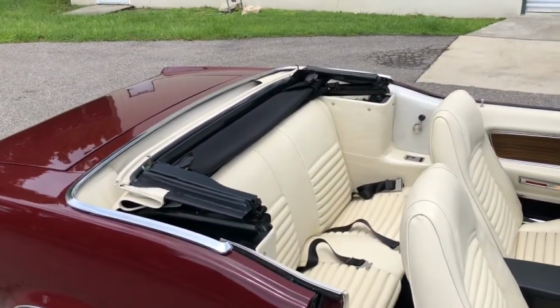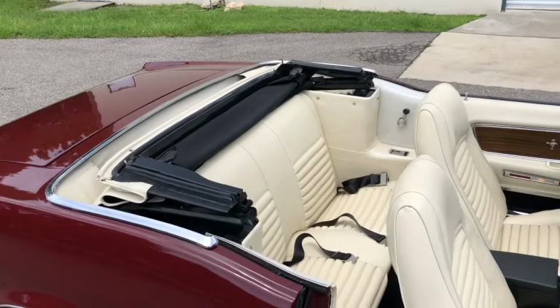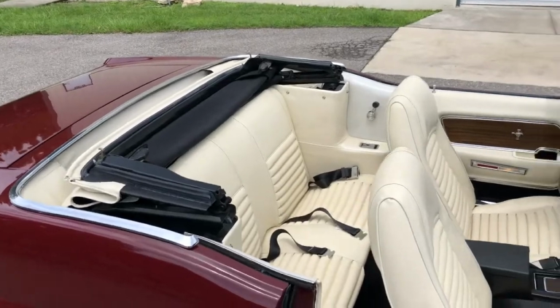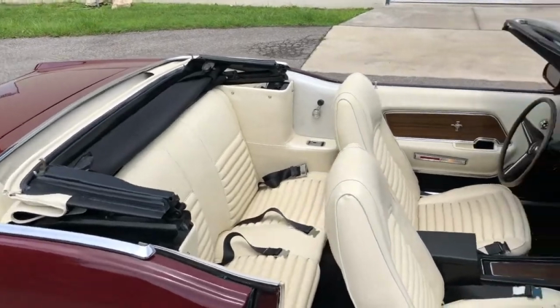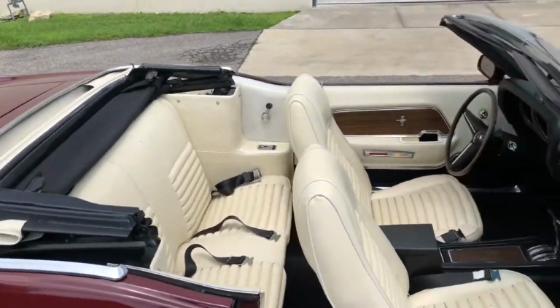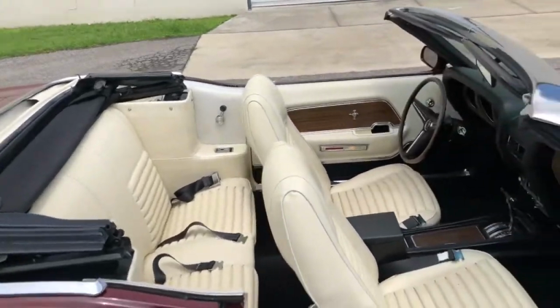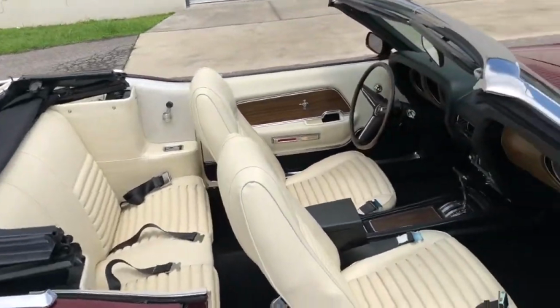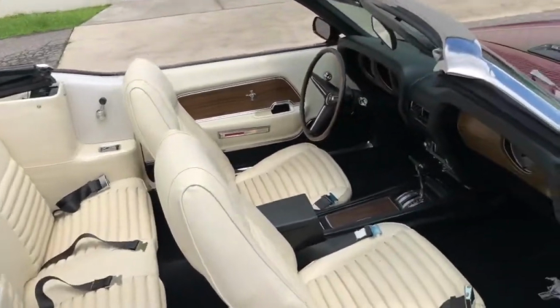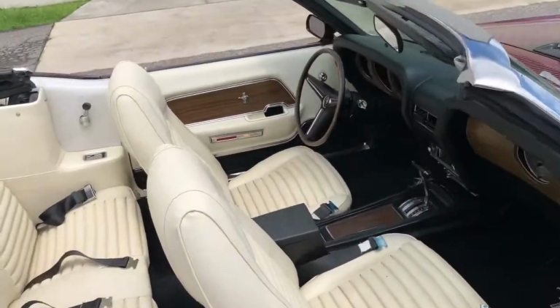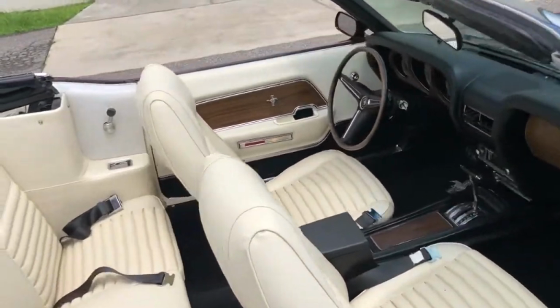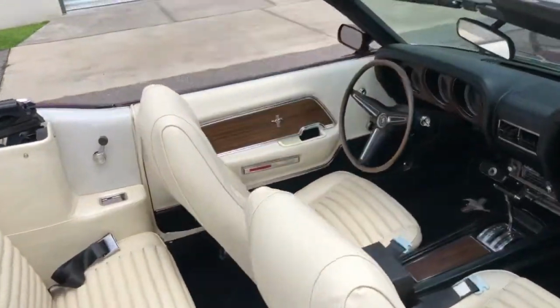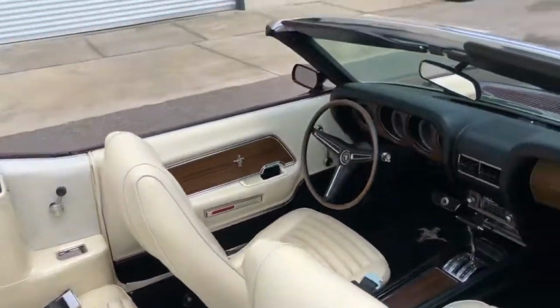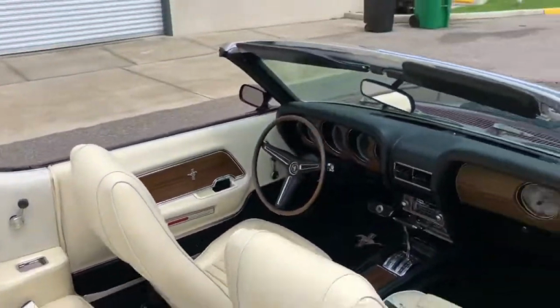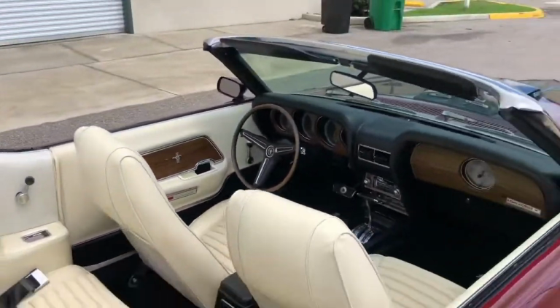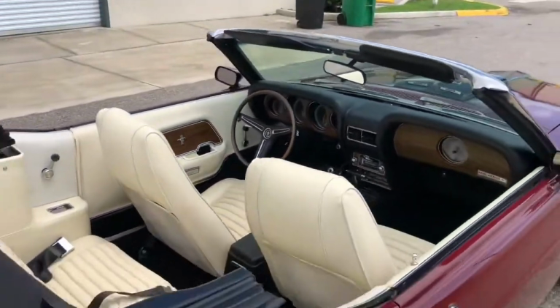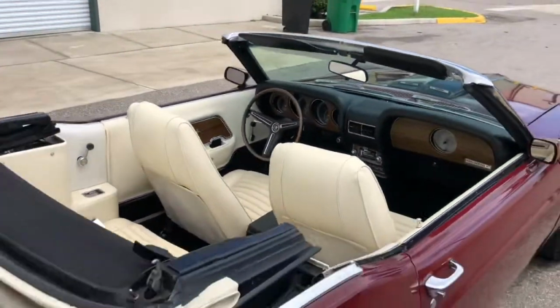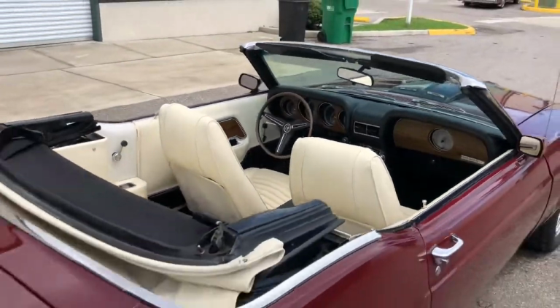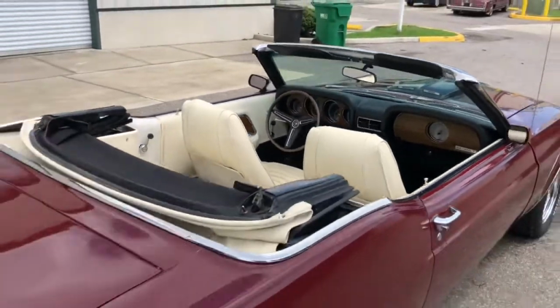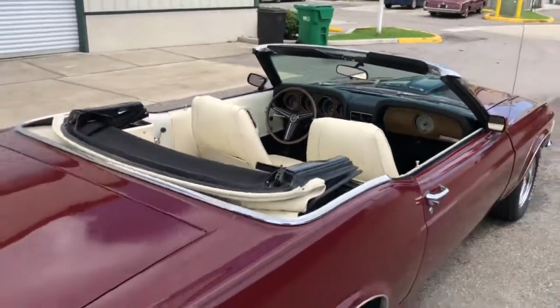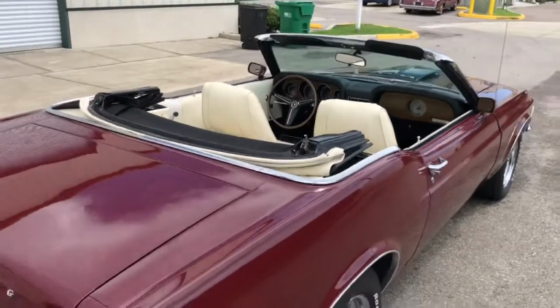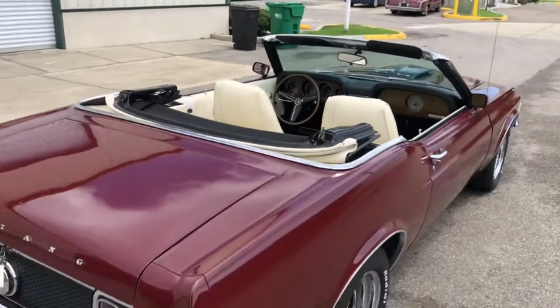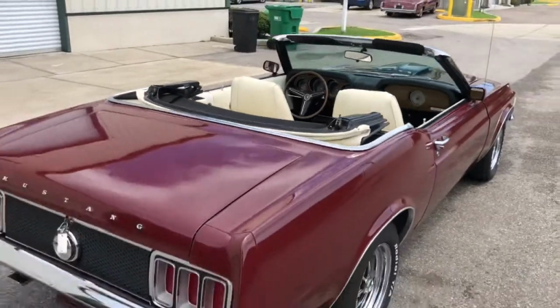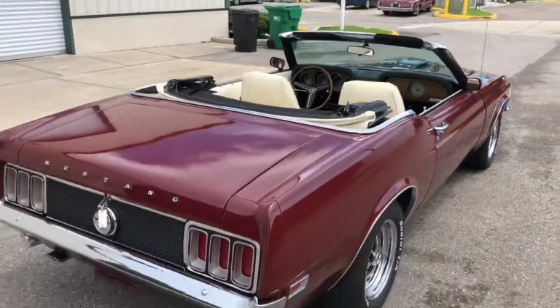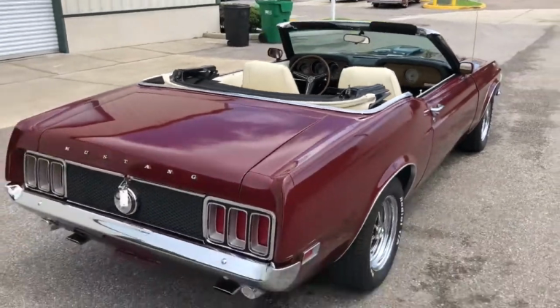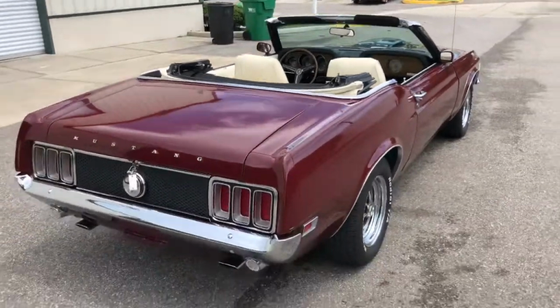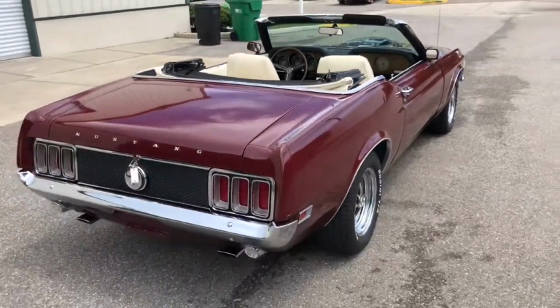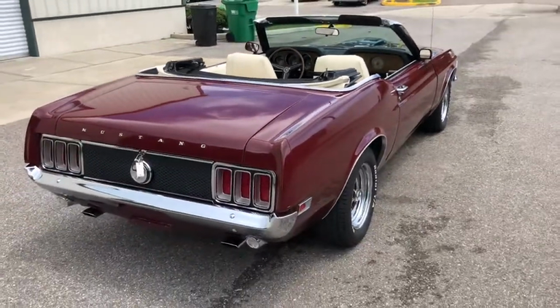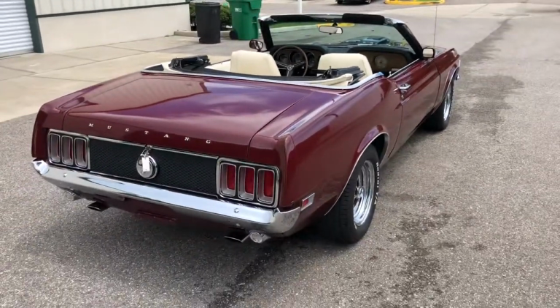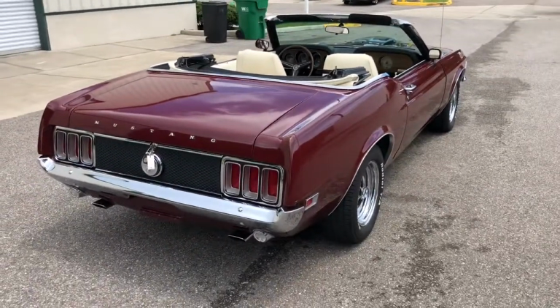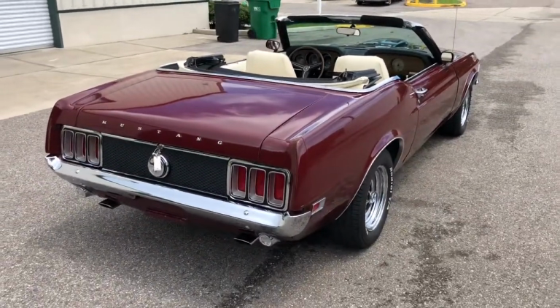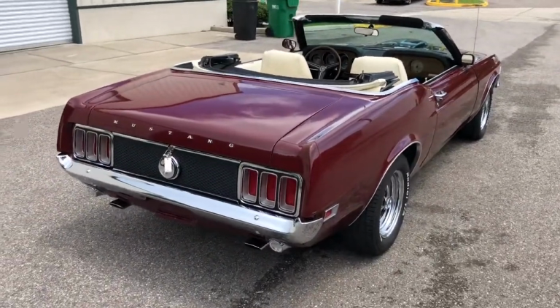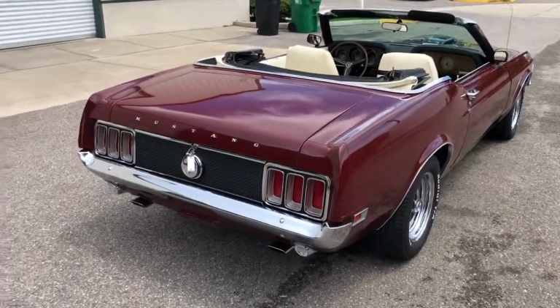The top is white. Just a very, very solid car.